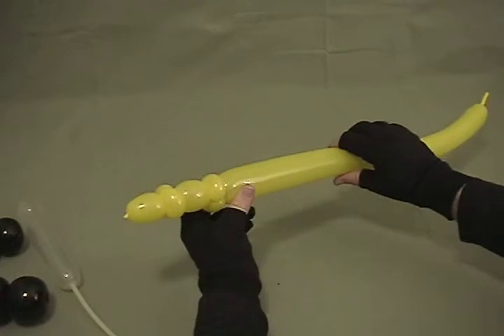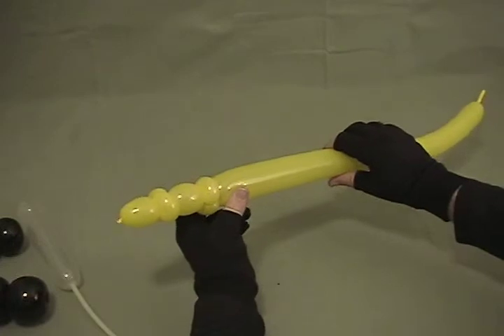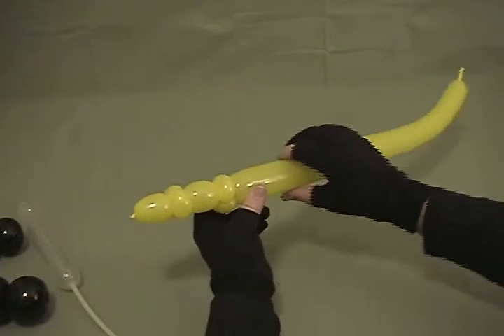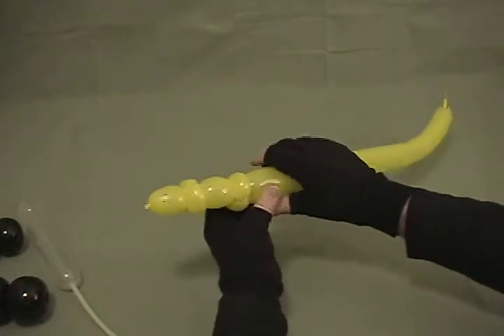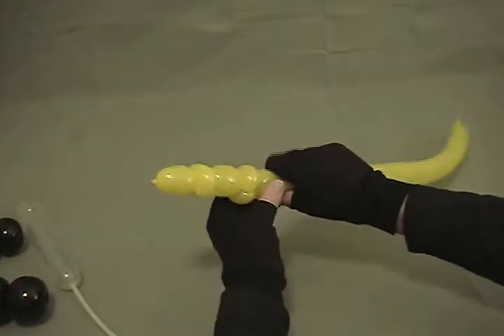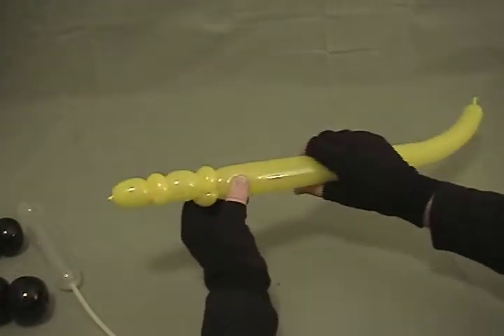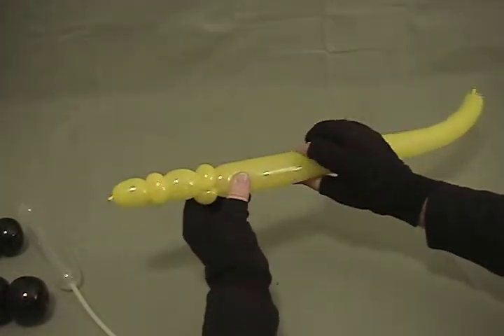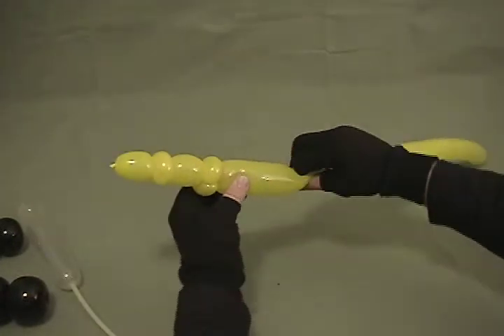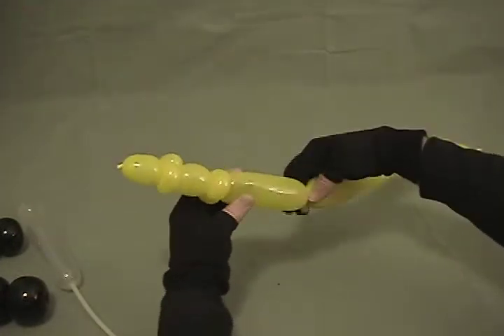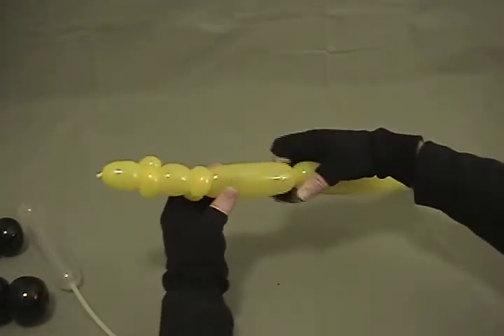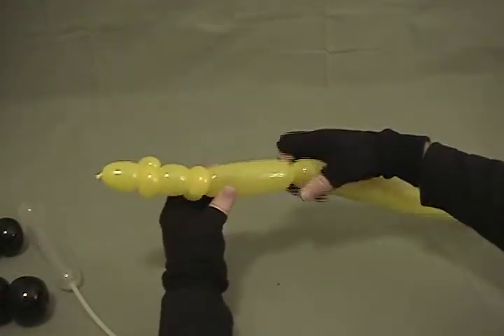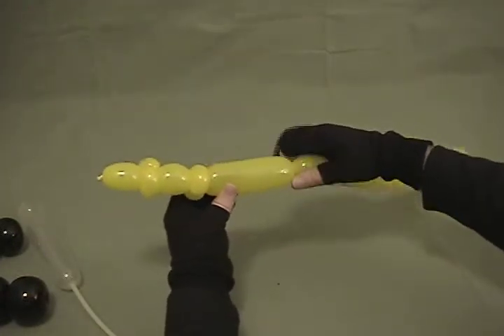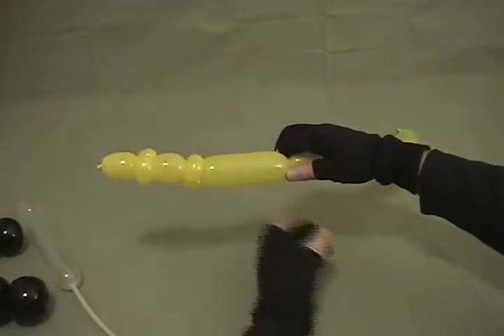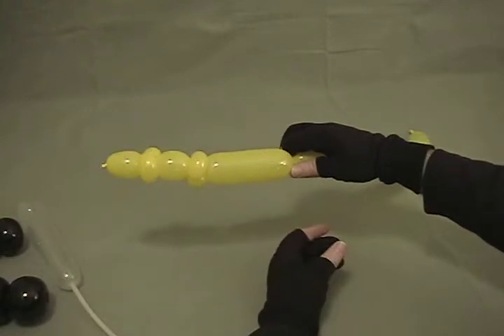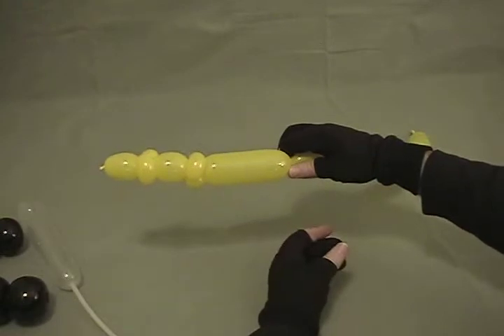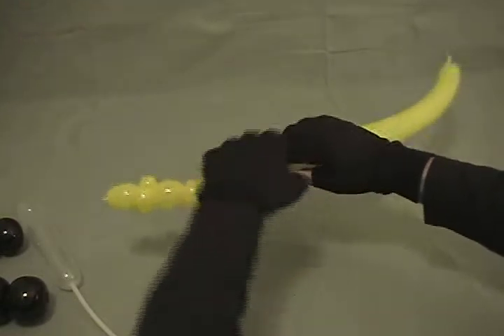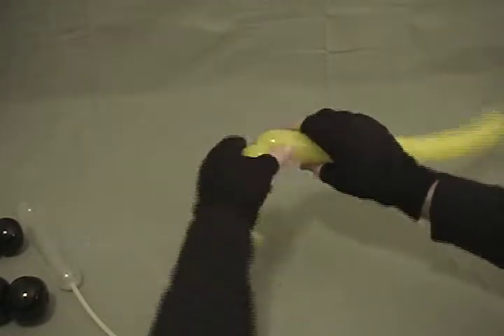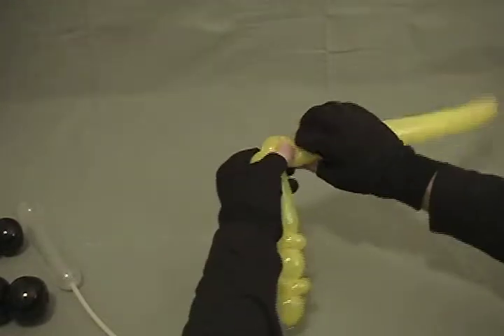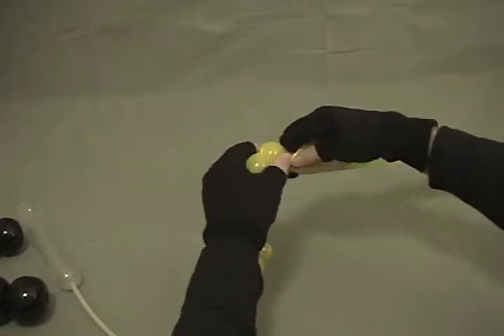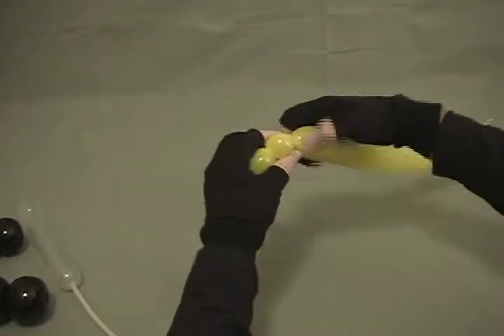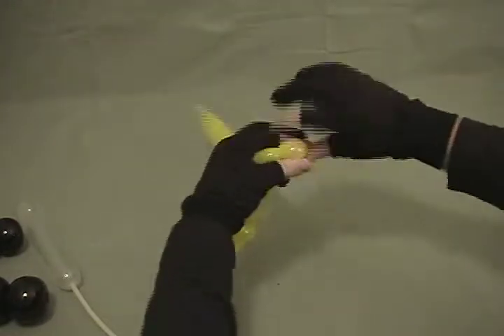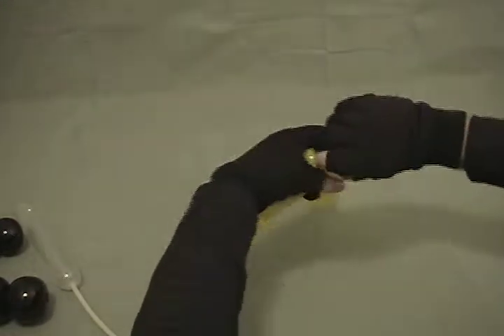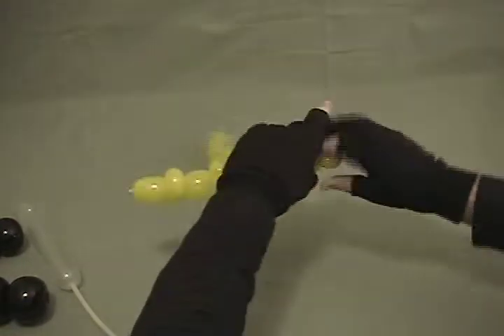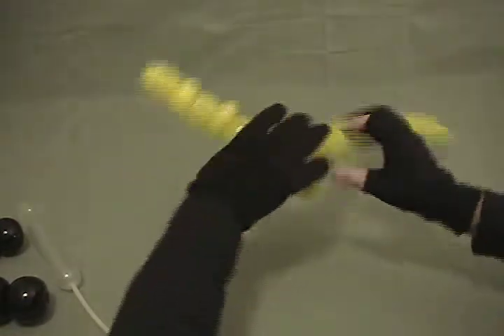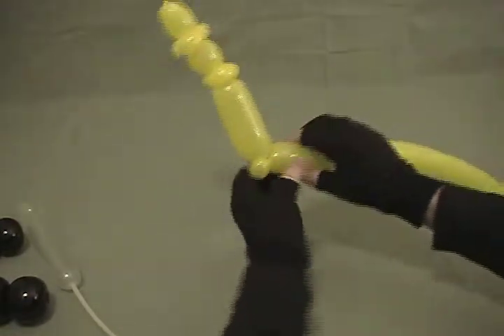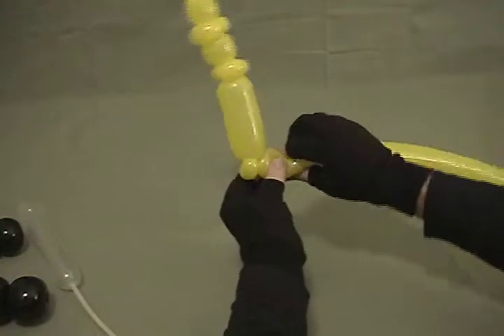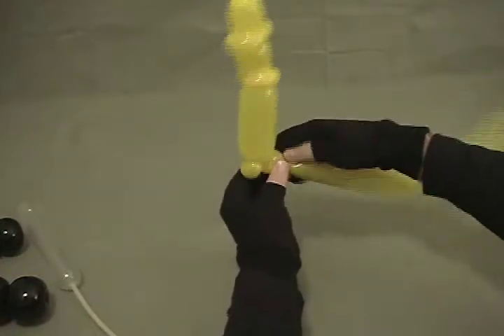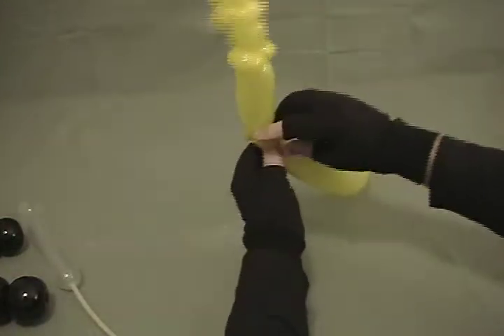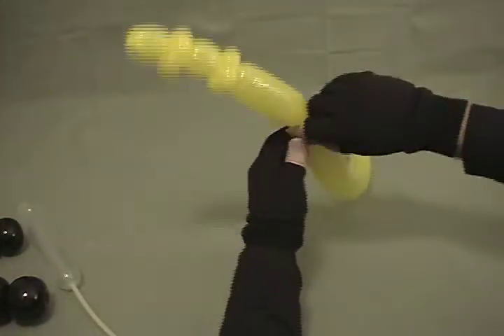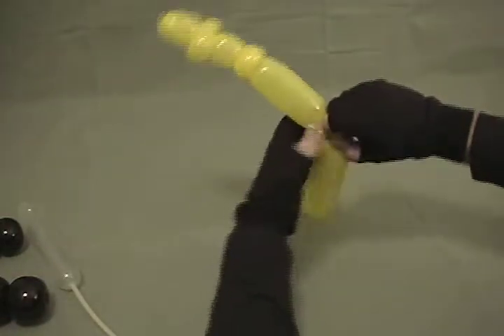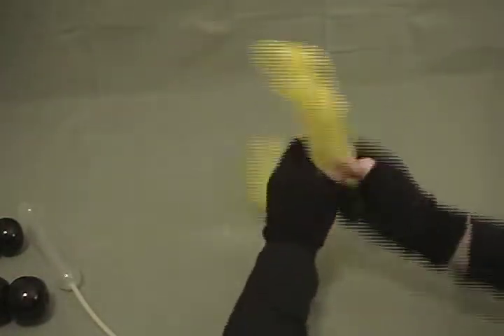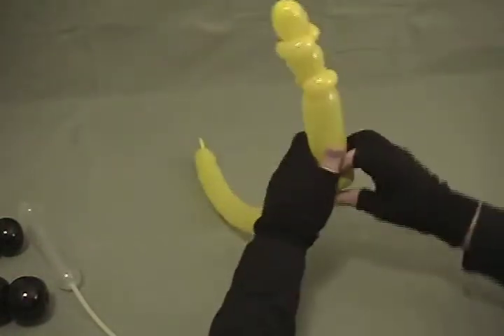Now we're going to make about a four inch bubble. And guess what? Two more pinch twists. Another half inch bubble, pinch twist, half inch bubble, pinch twist.